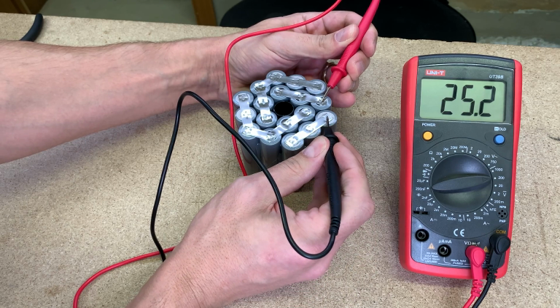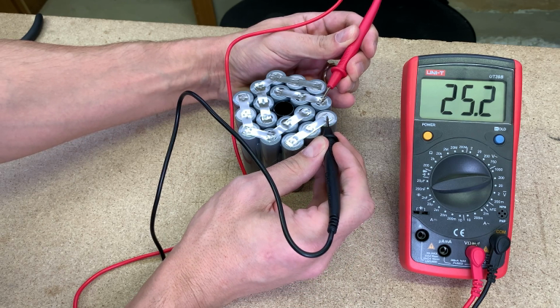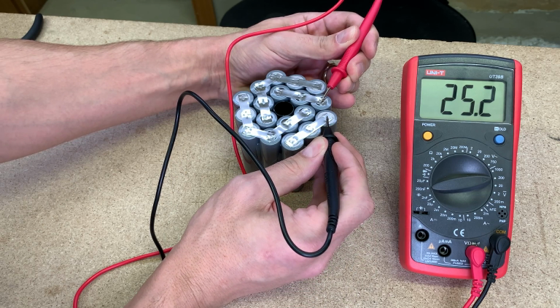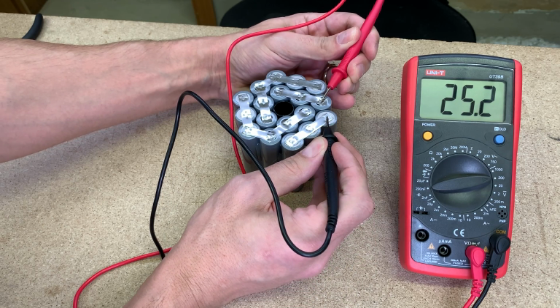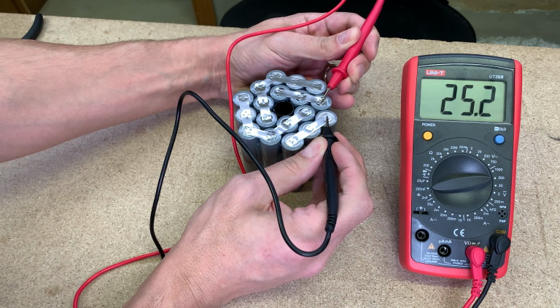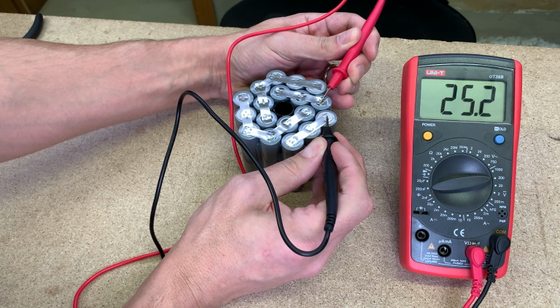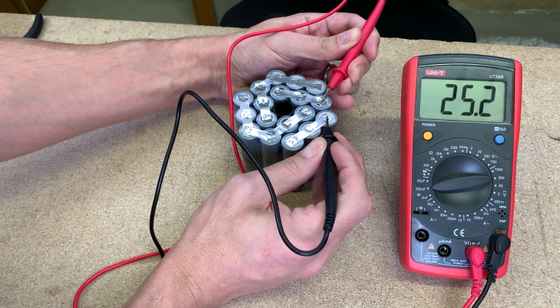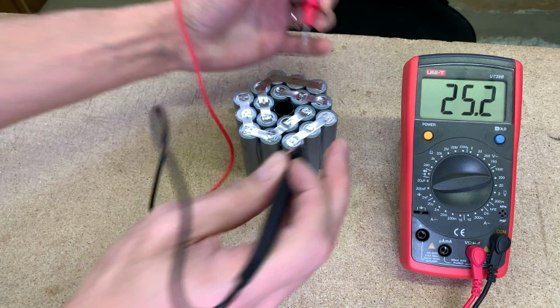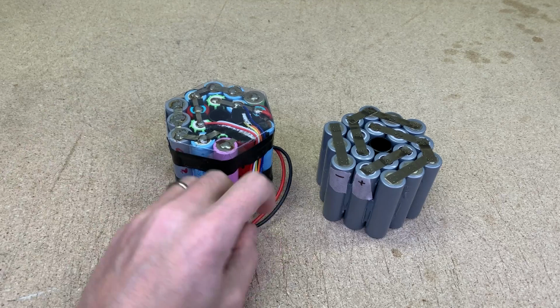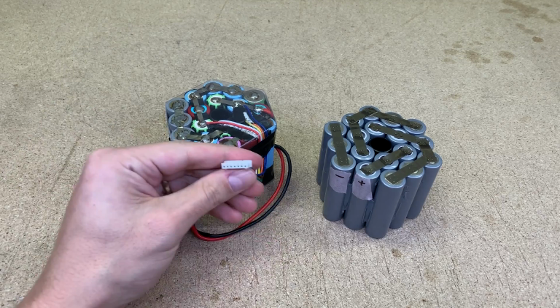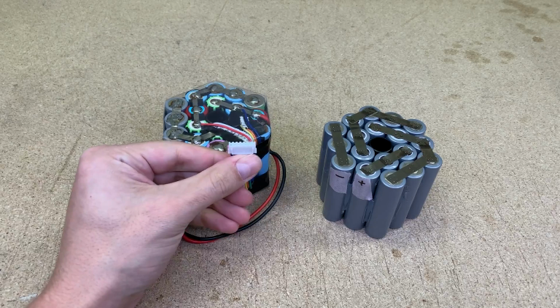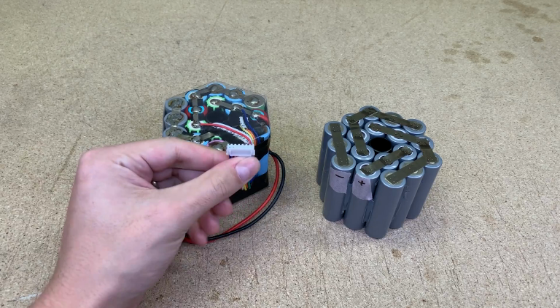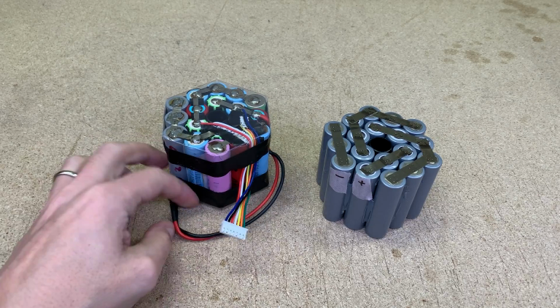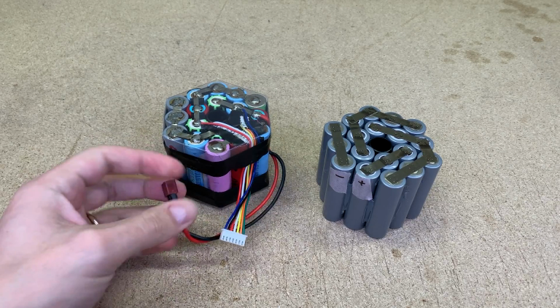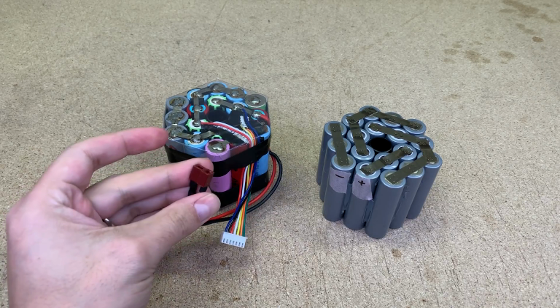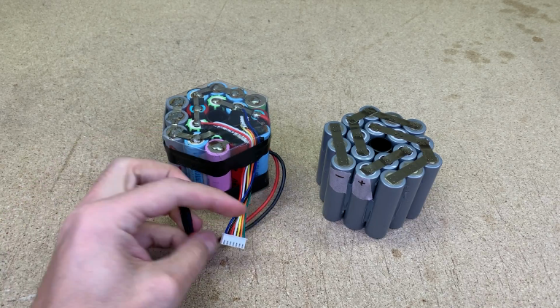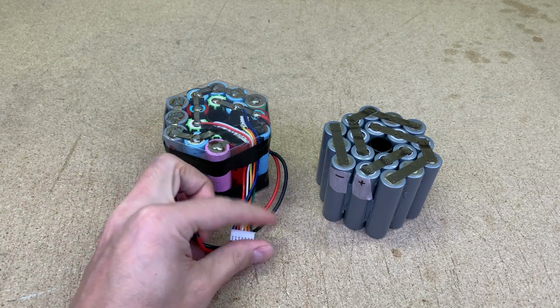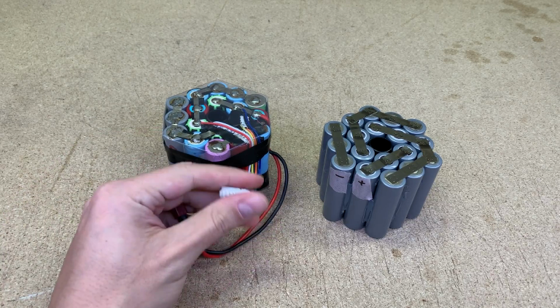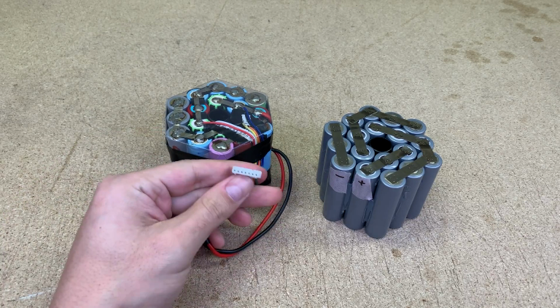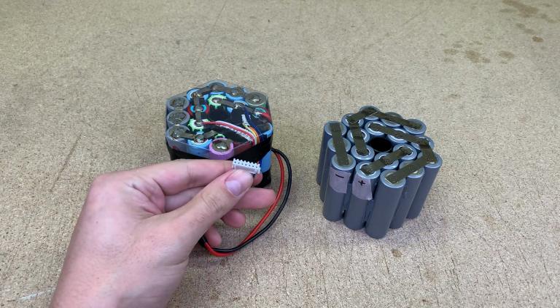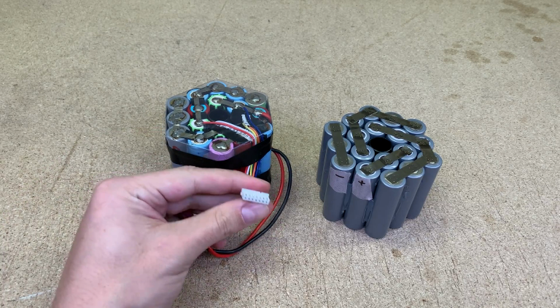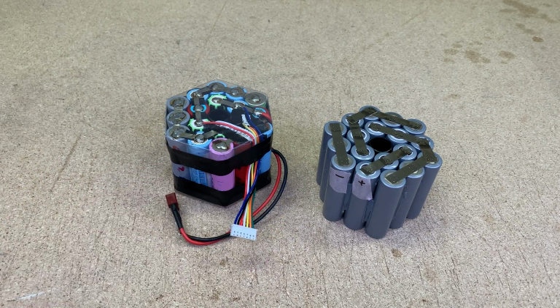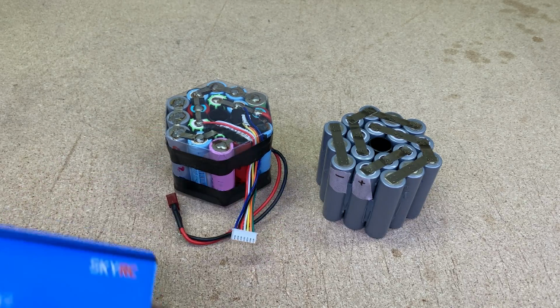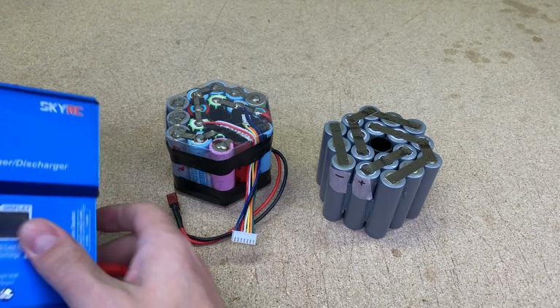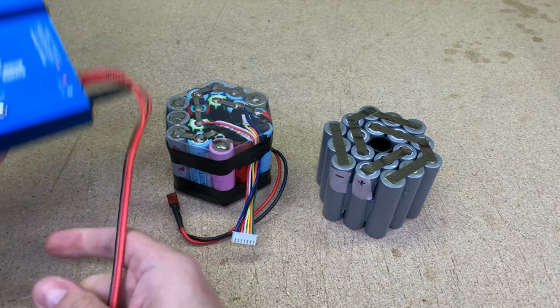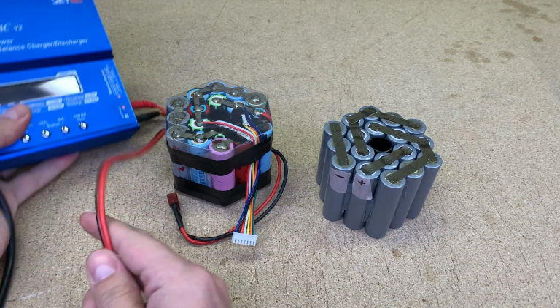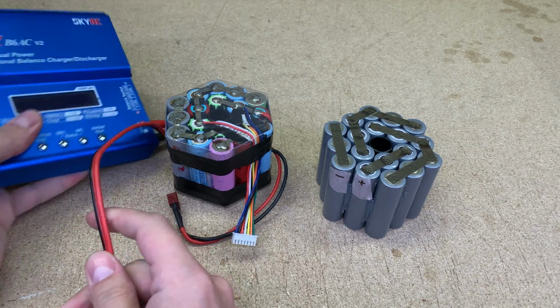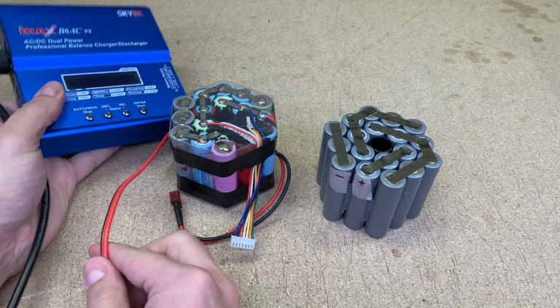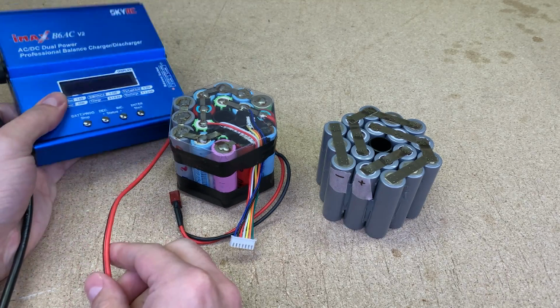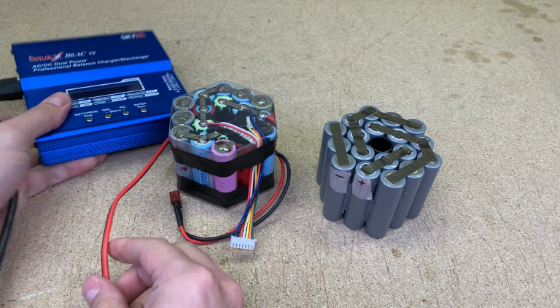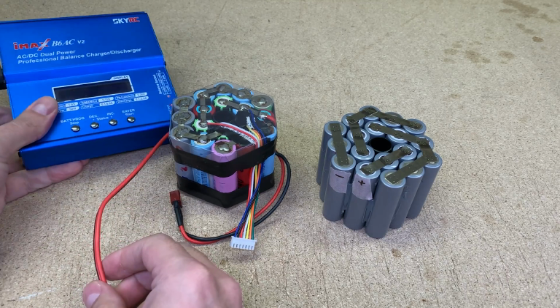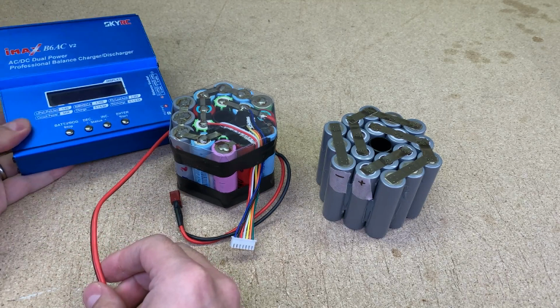25V indicates that all cells were connected properly. To charge and balance the previous battery pack, I needed to disconnect the battery from the flashlight and connect the main terminal and balance wire to the IMAX B6 charger.